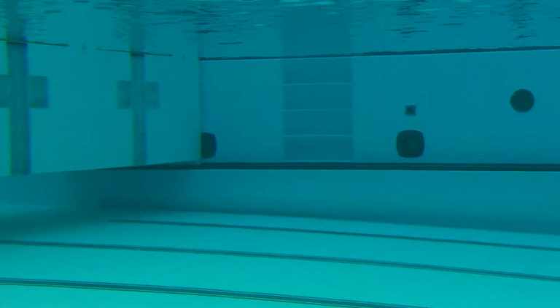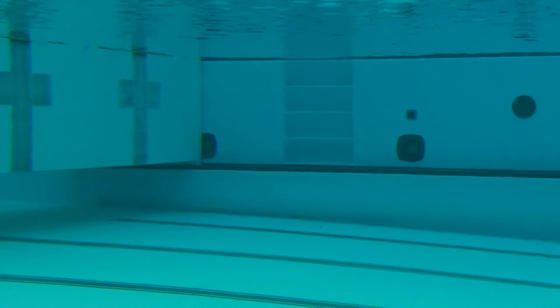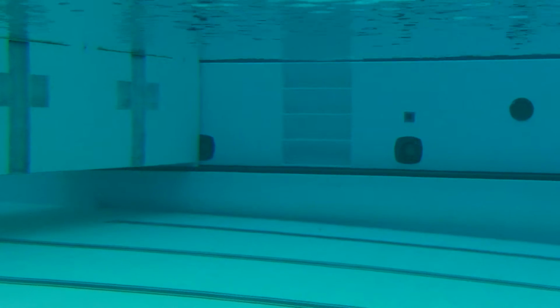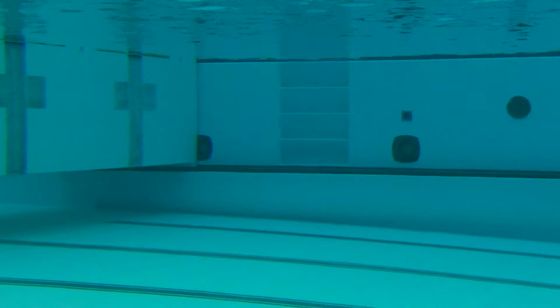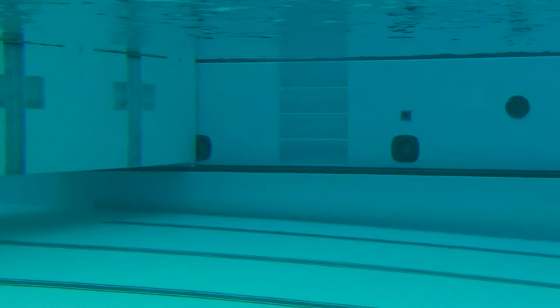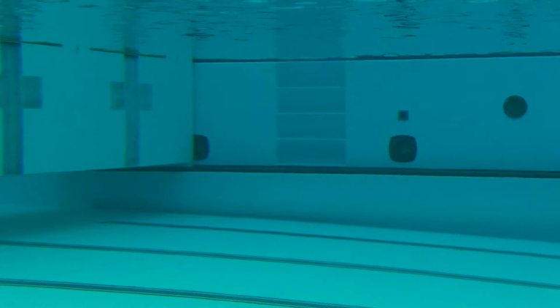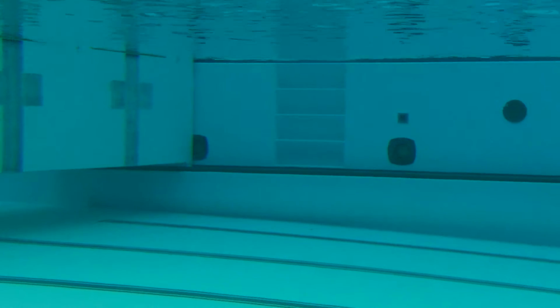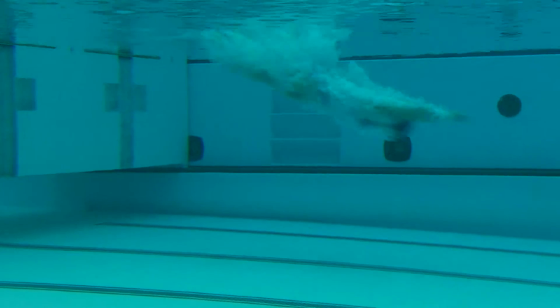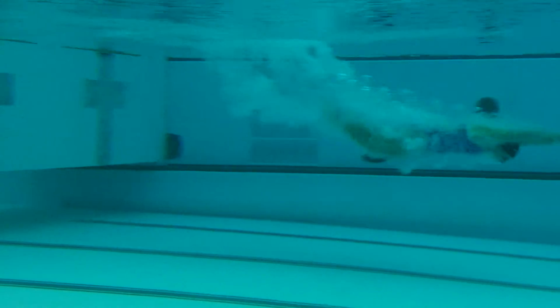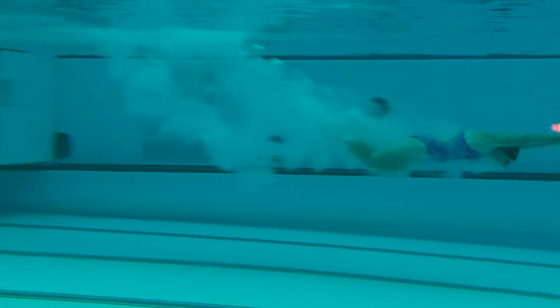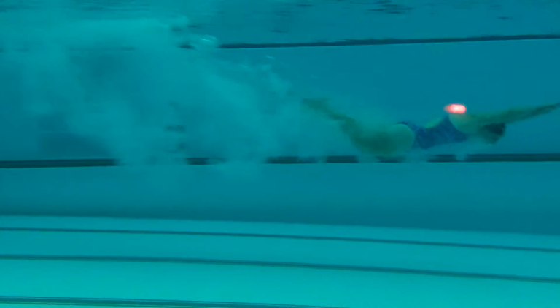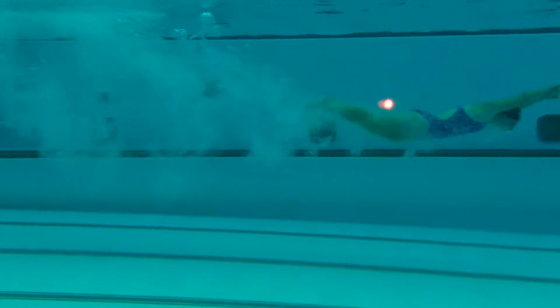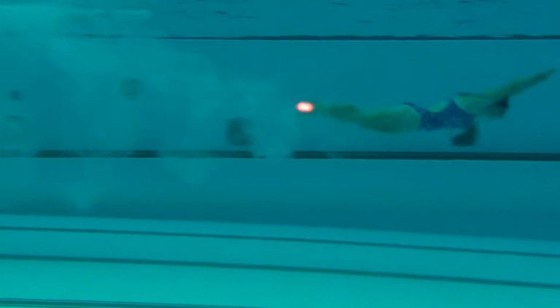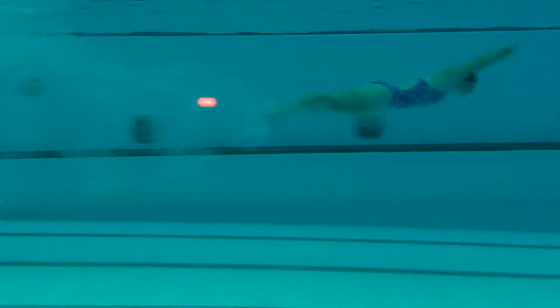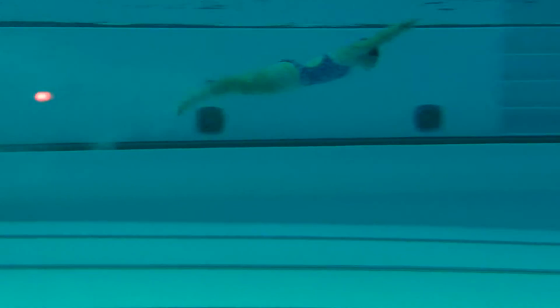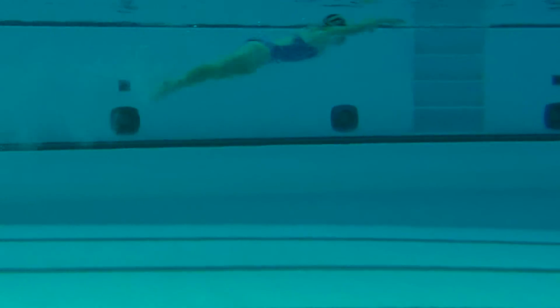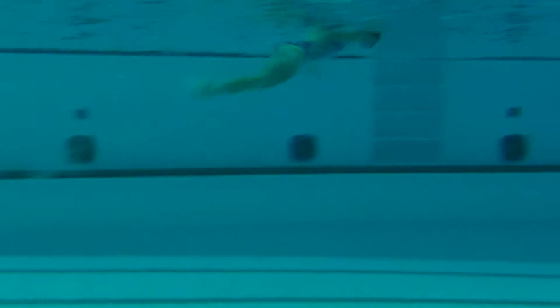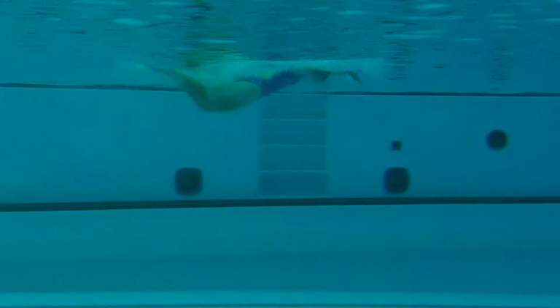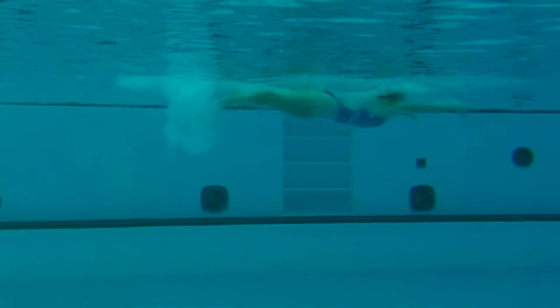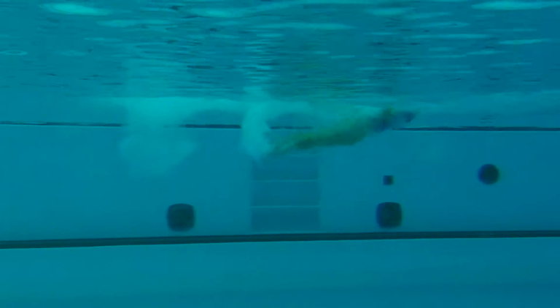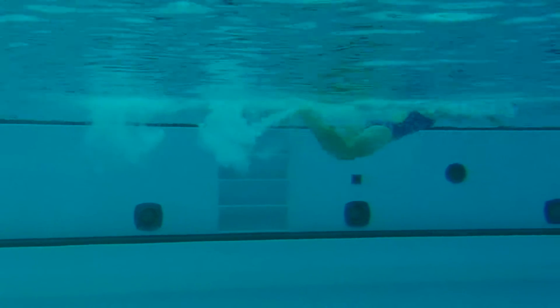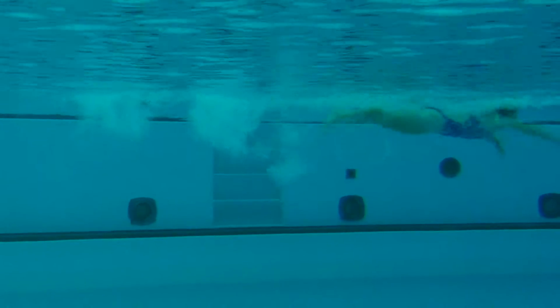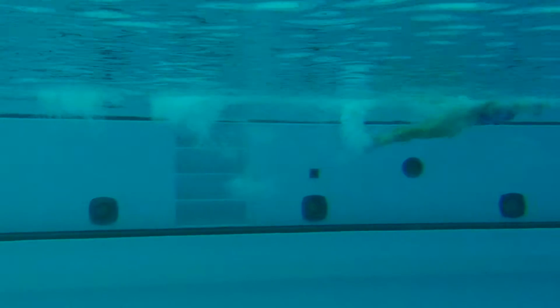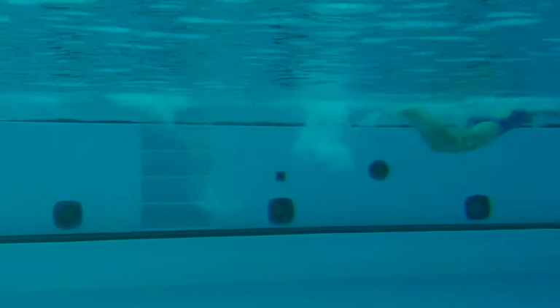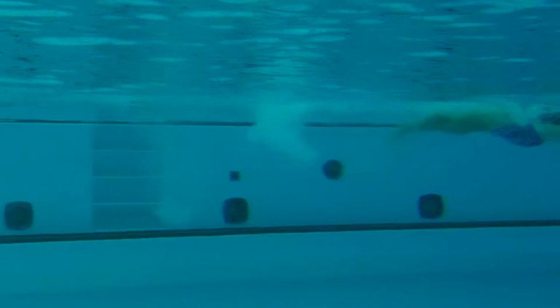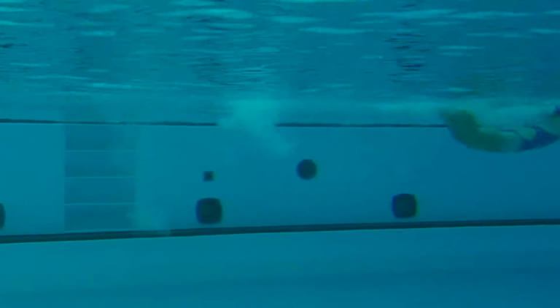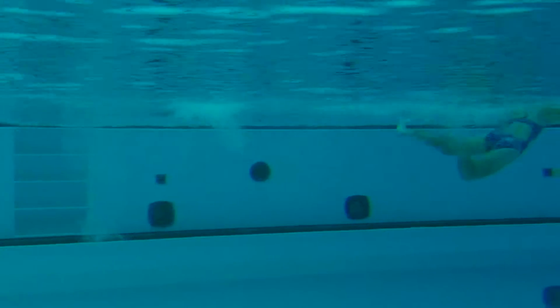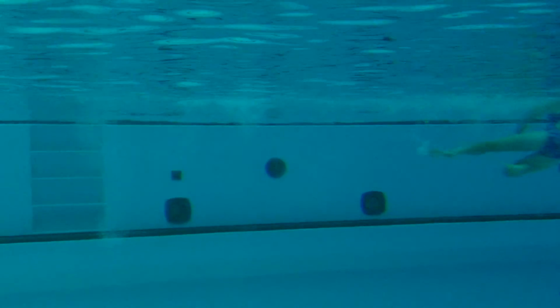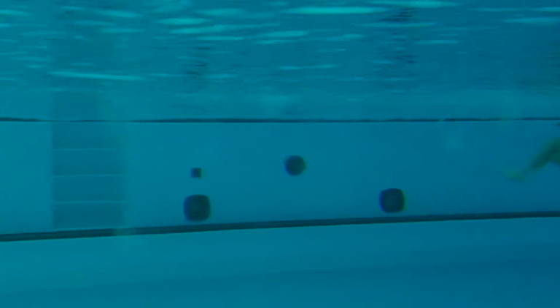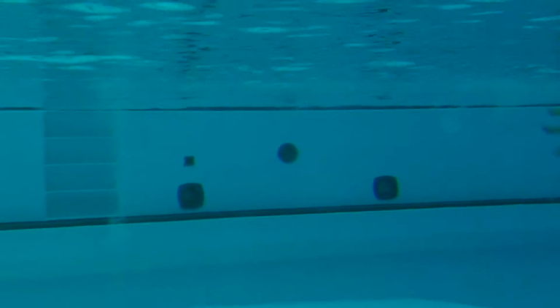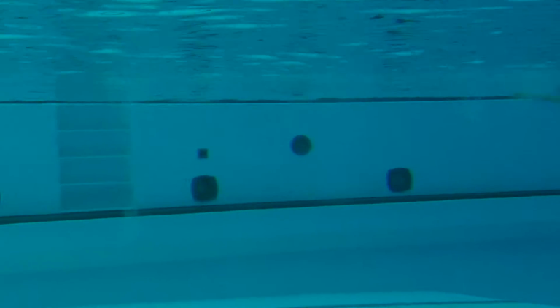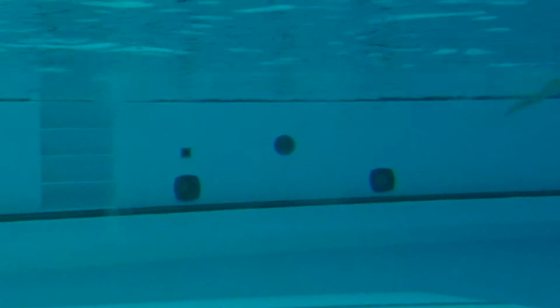That was a second stroke for Allie. That's a good start. A couple dolphin kicks. Great streamline all the way up through the breakout. Nice job. Good, steady dolphin kicks.